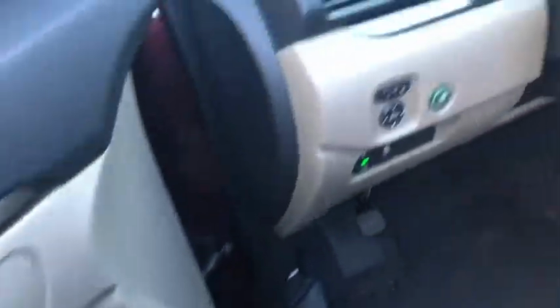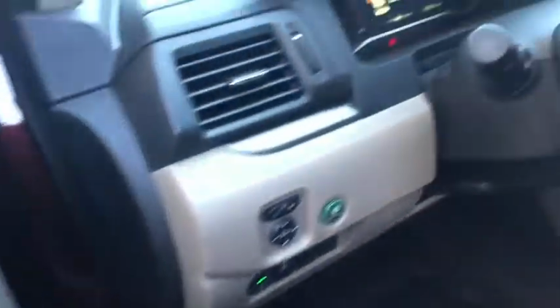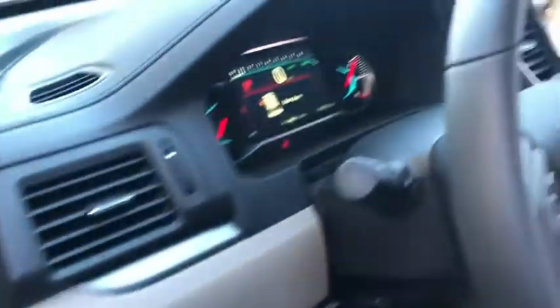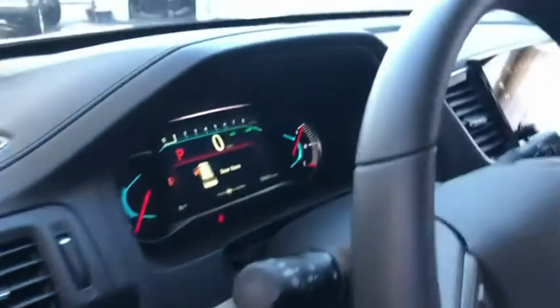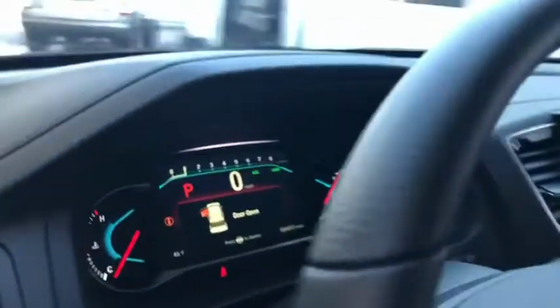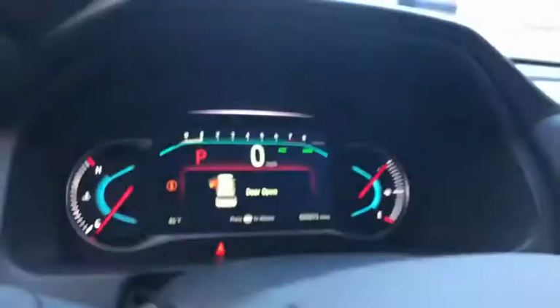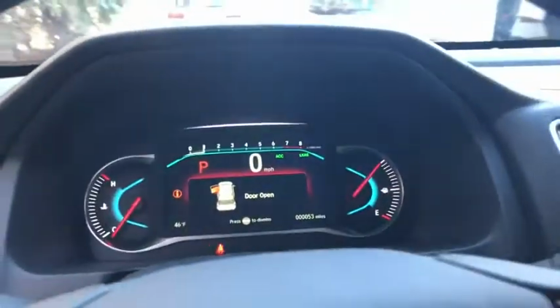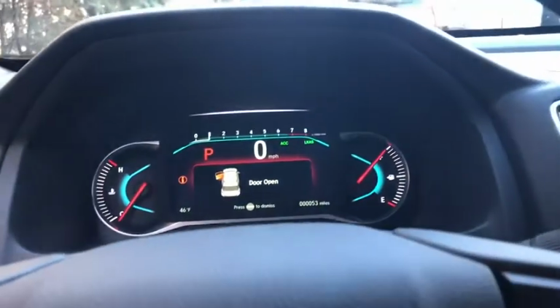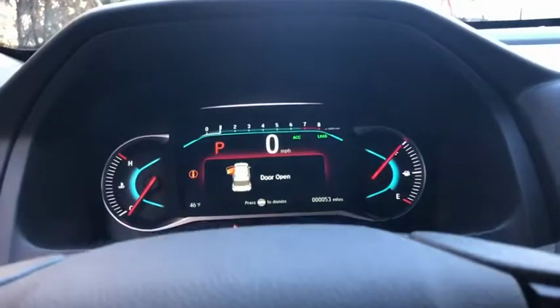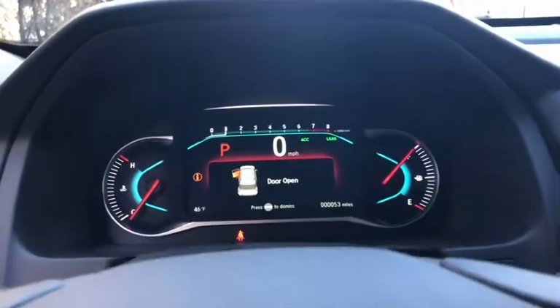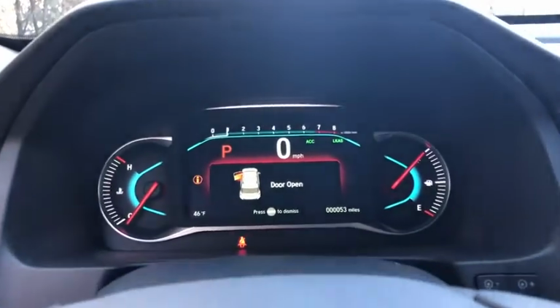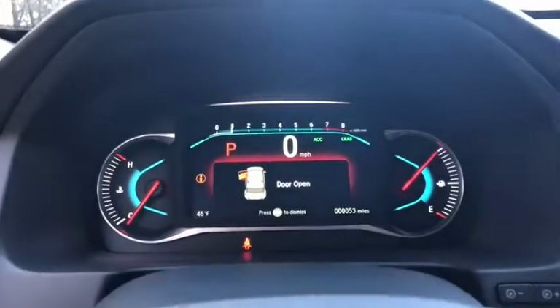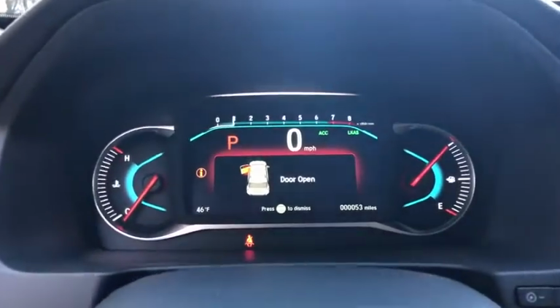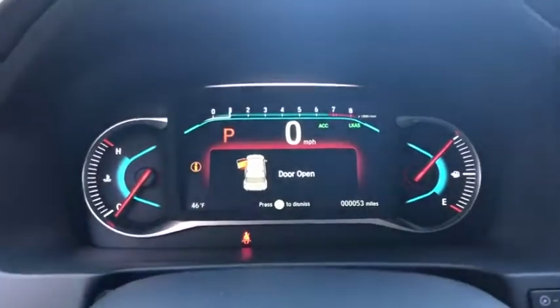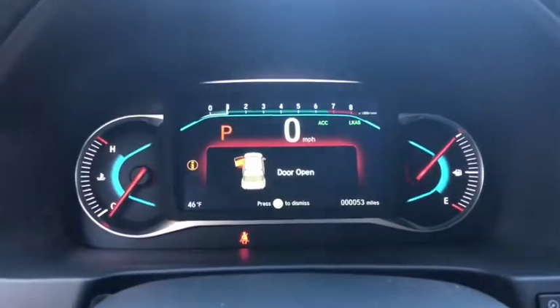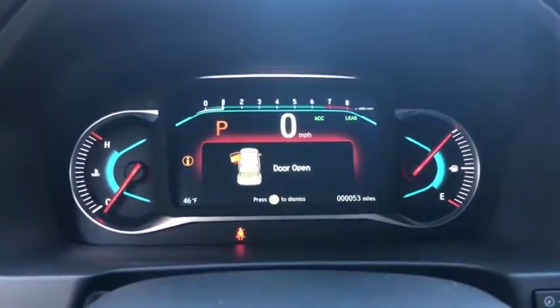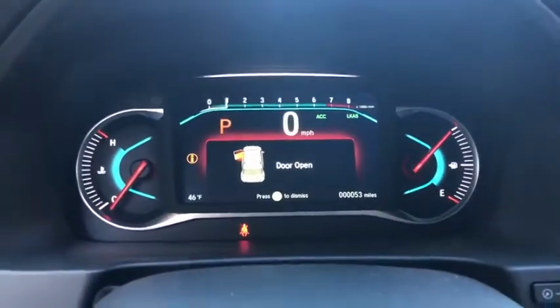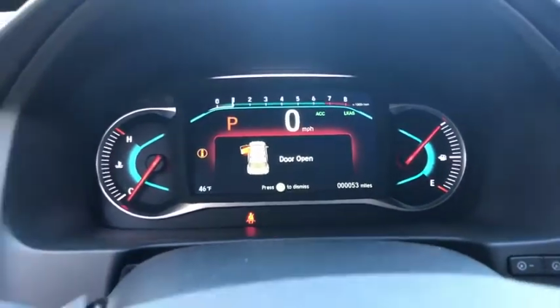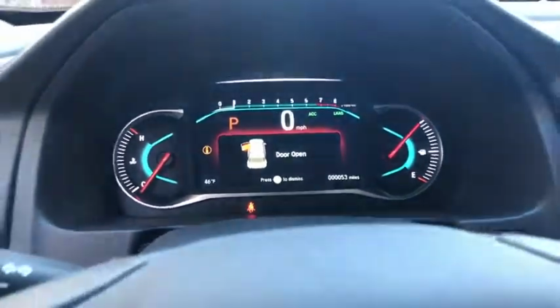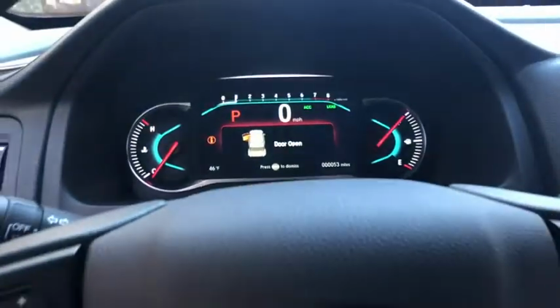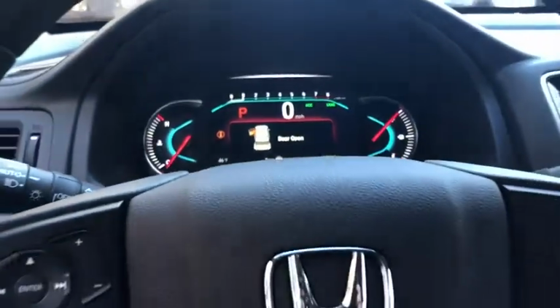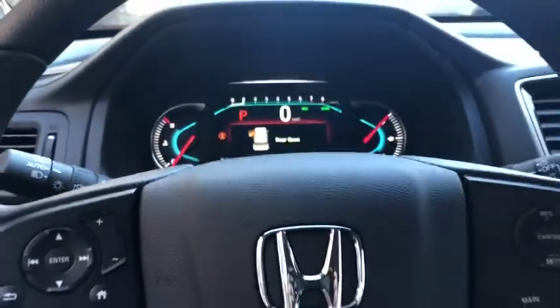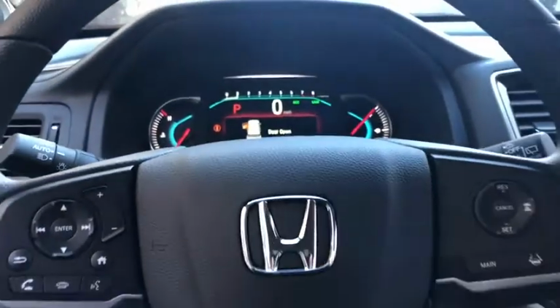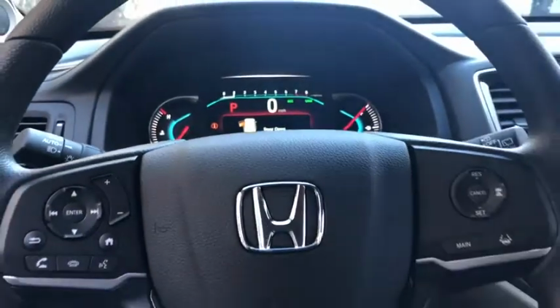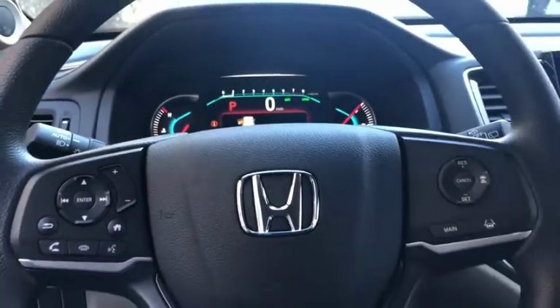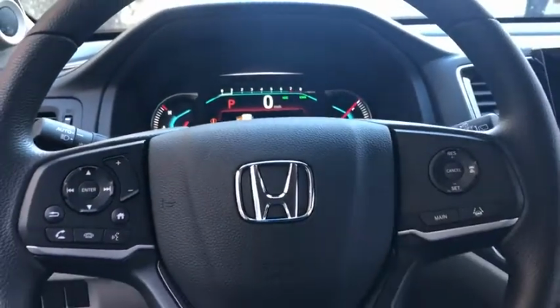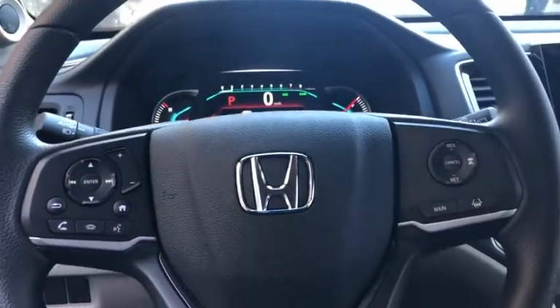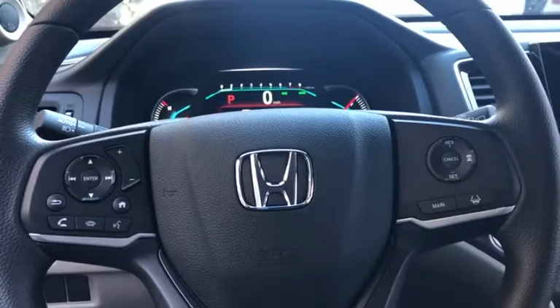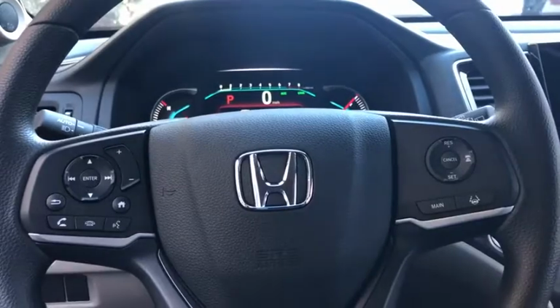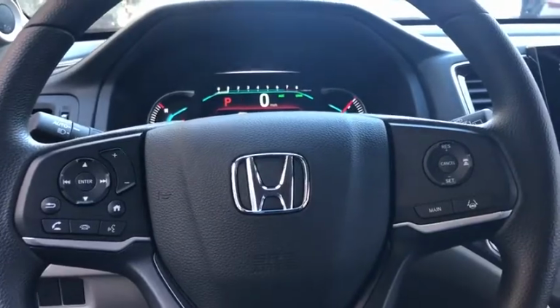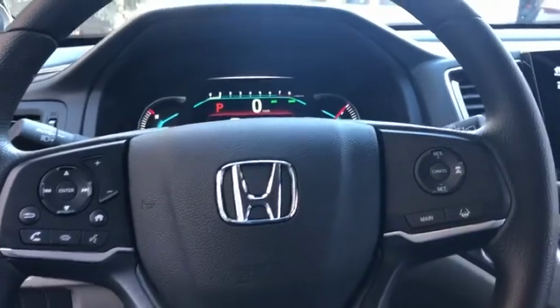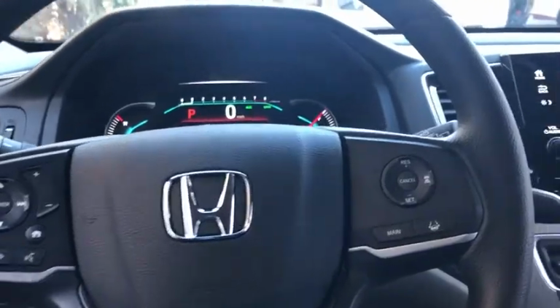Rear window defroster. Tachometer. Brake assist. Remote keyless entry. Overhead console. Panic alarm. Cloth seat trim. Front bucket seats.